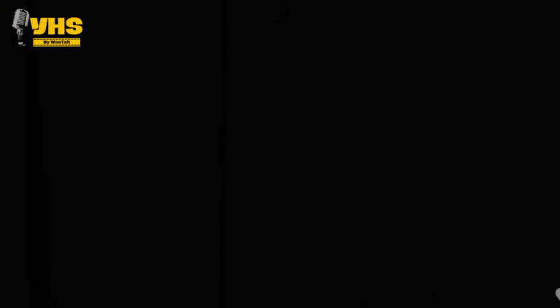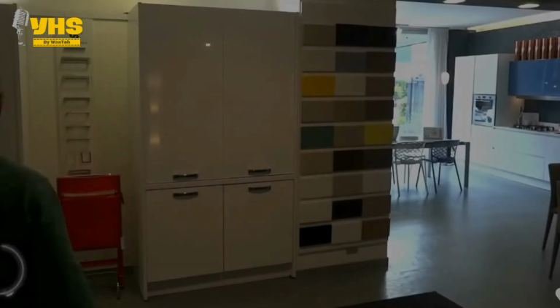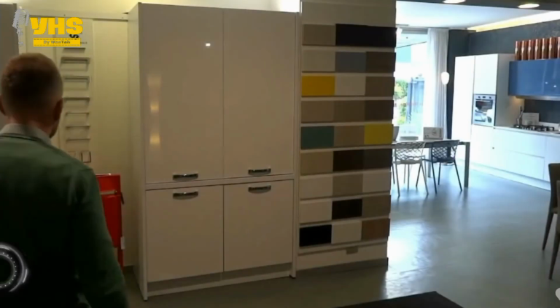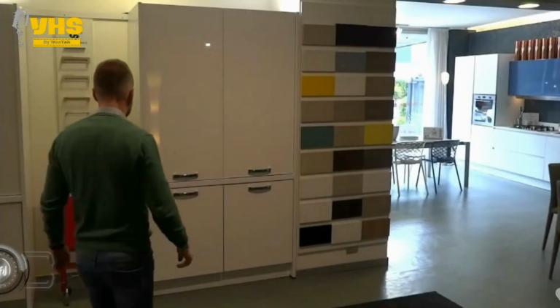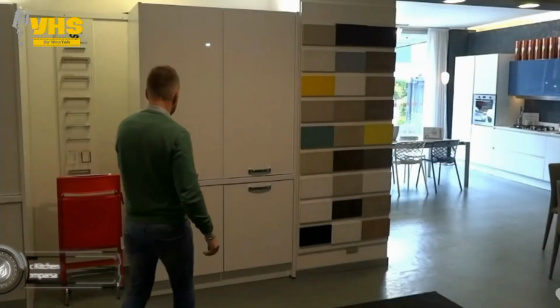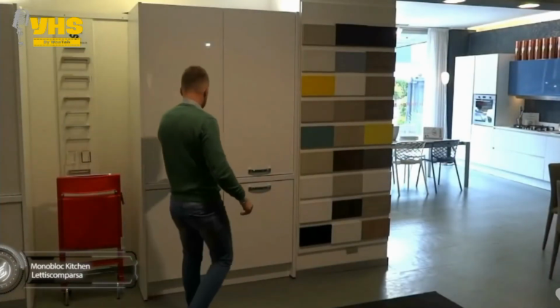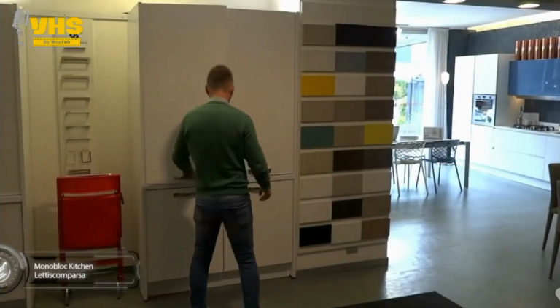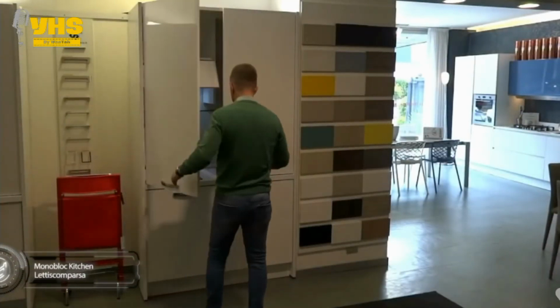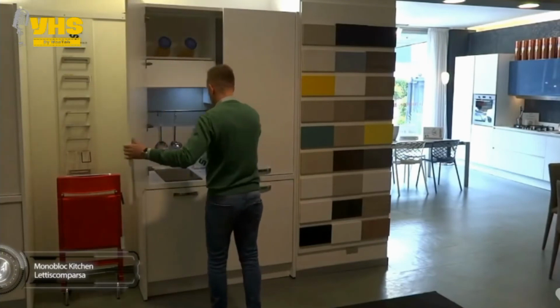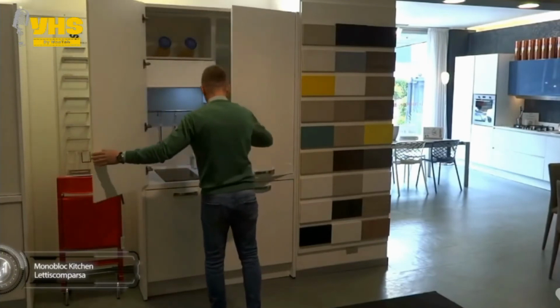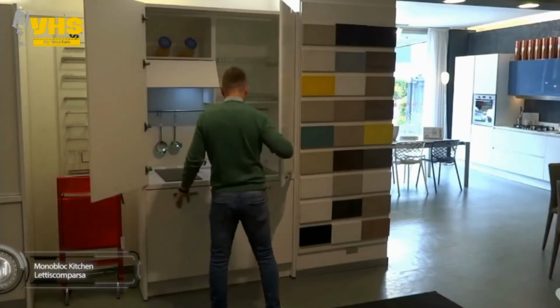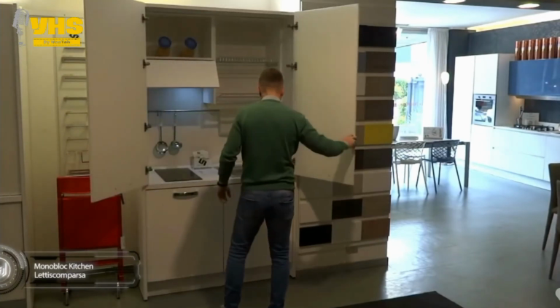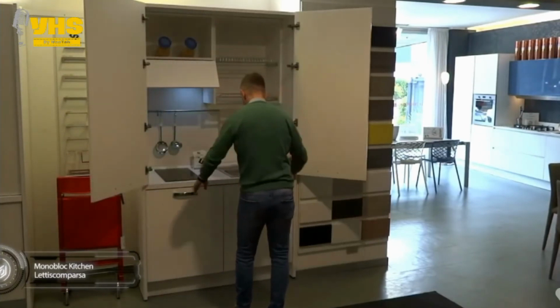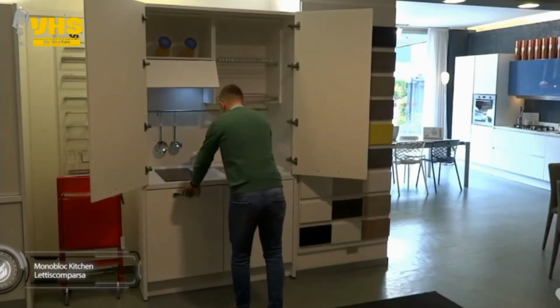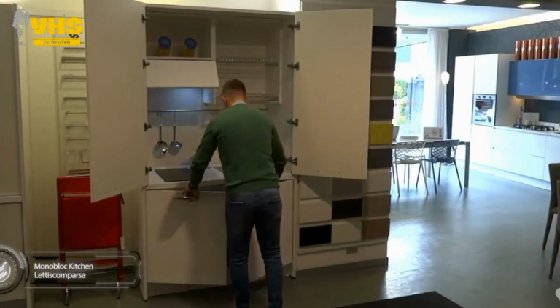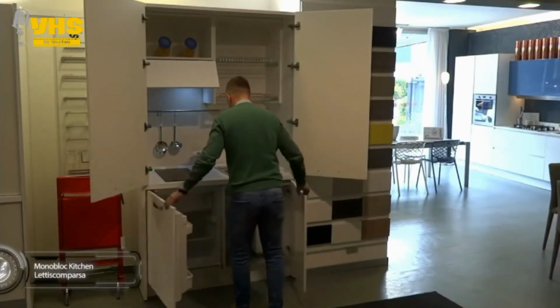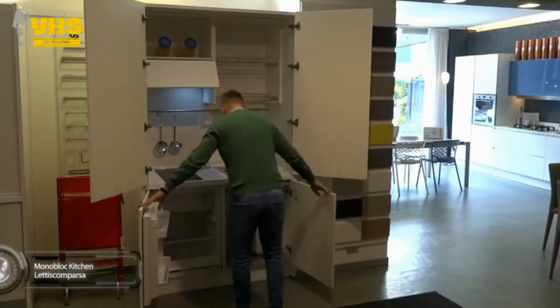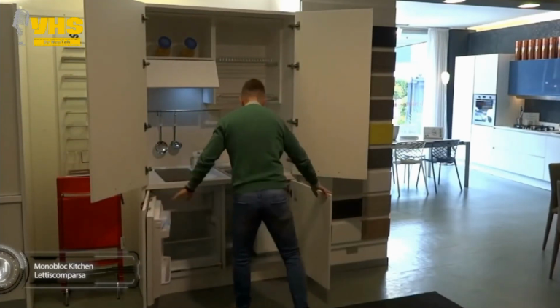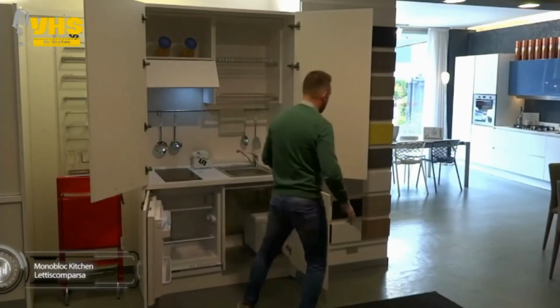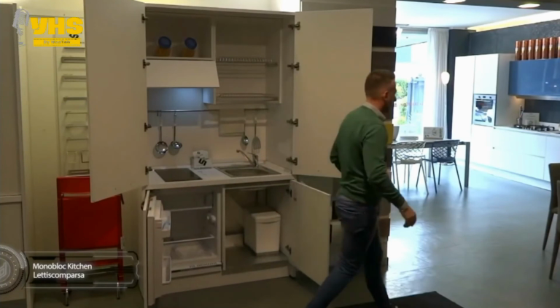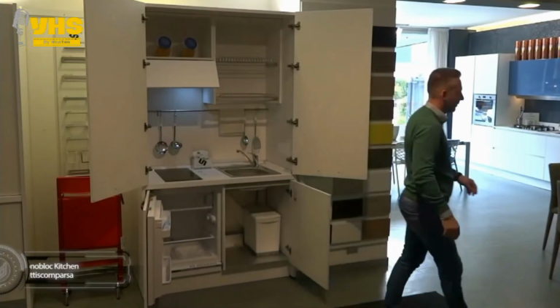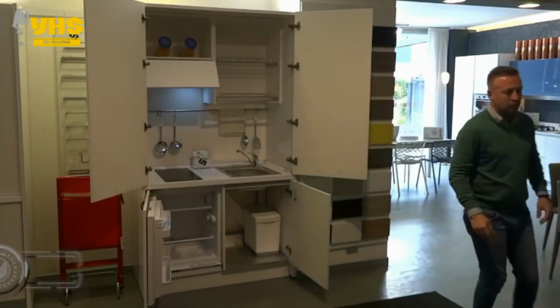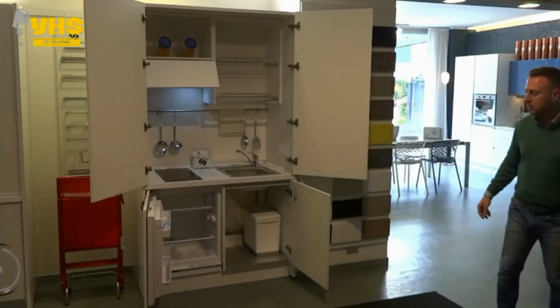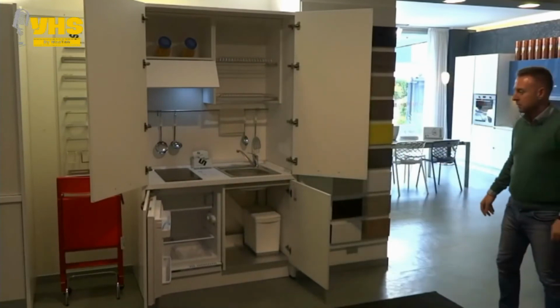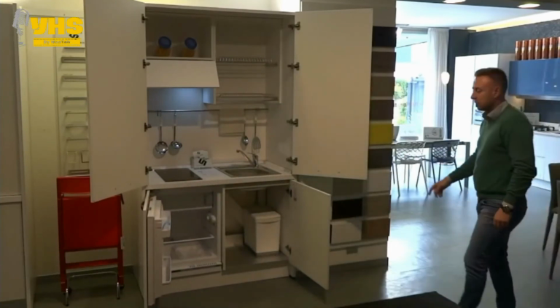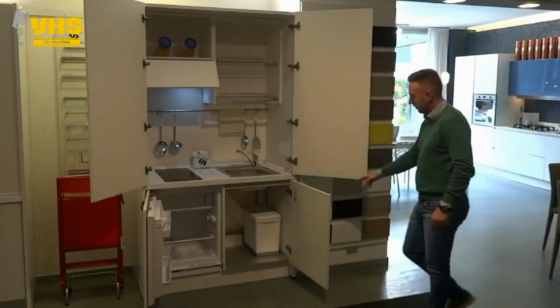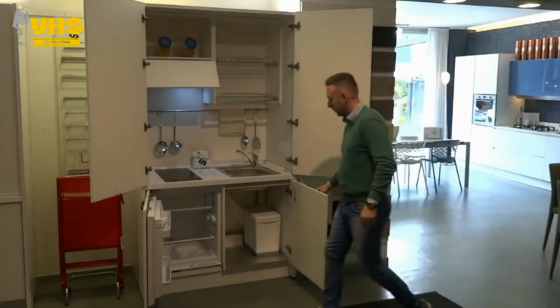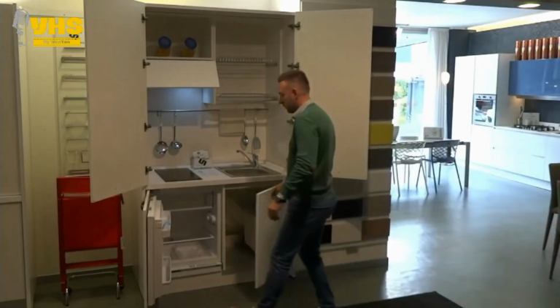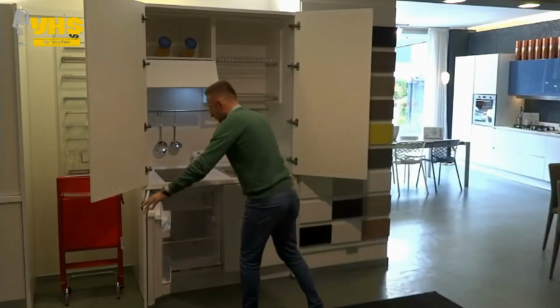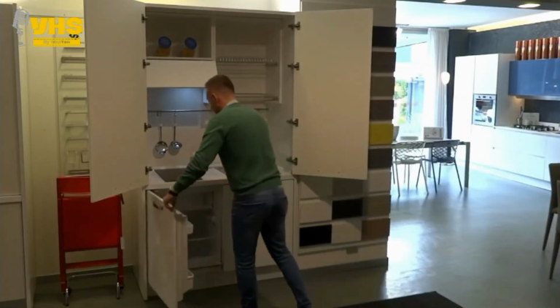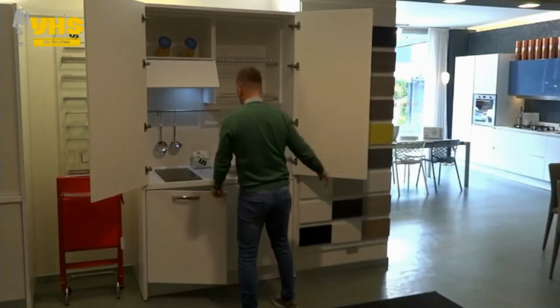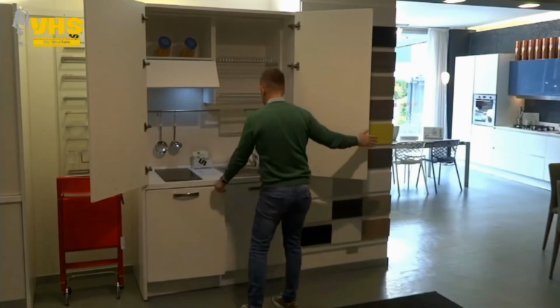The monoblock kitchen is the ideal design for studios, offices, and other small spaces. From afar, it looks like a simple cupboard, but when you open it, it has a sink, a freezer, a trash bin, a drying rack, and even cabinets for your utensils.